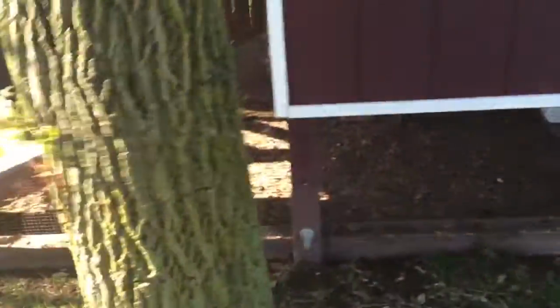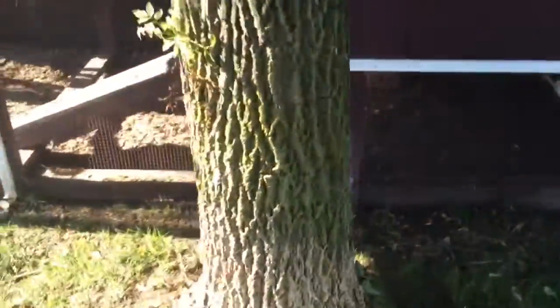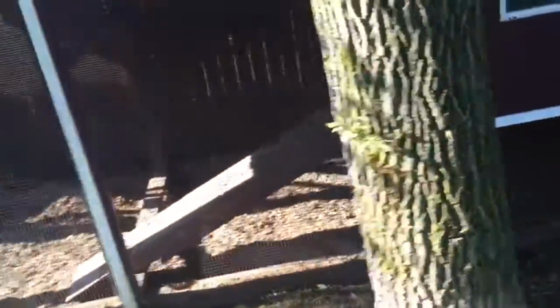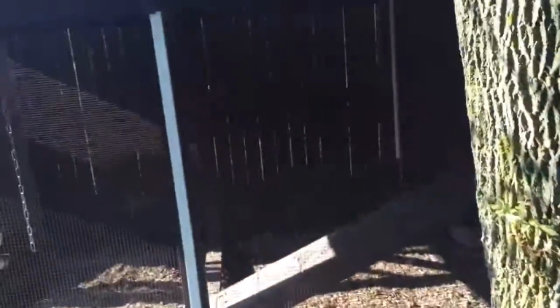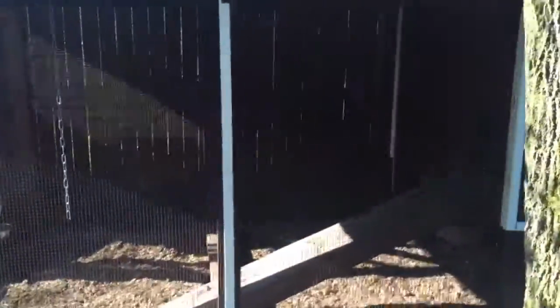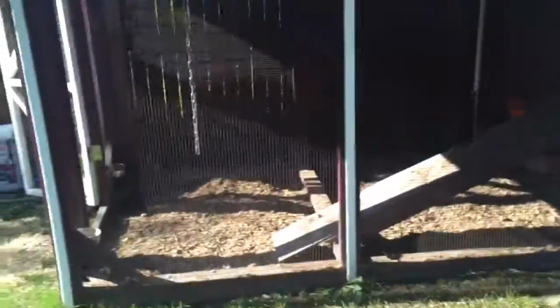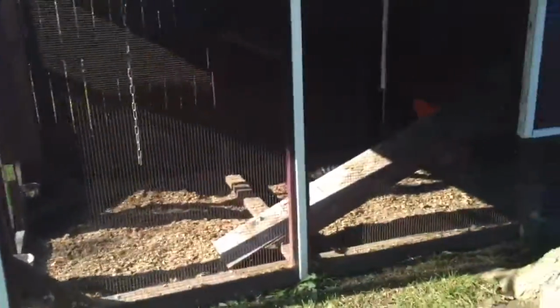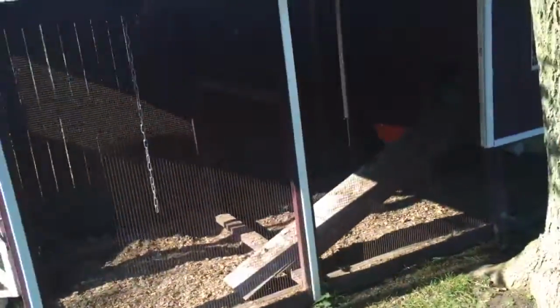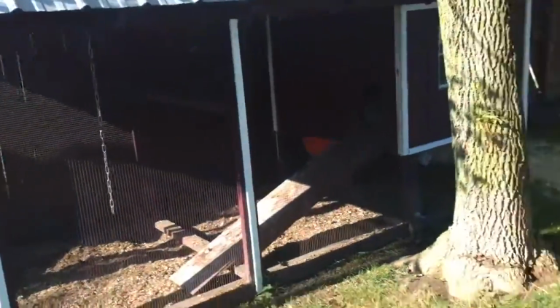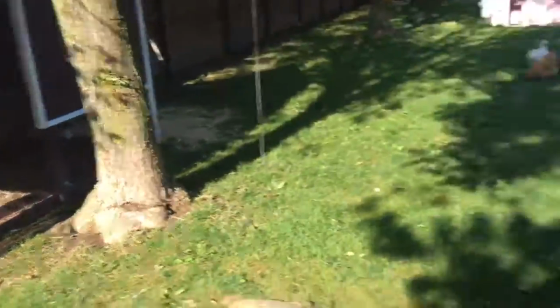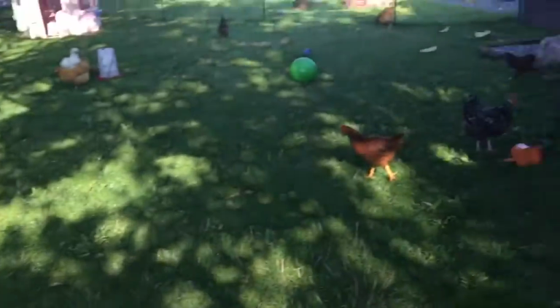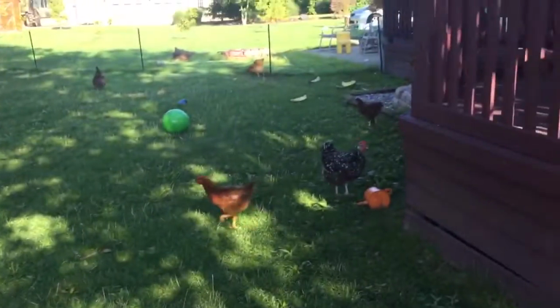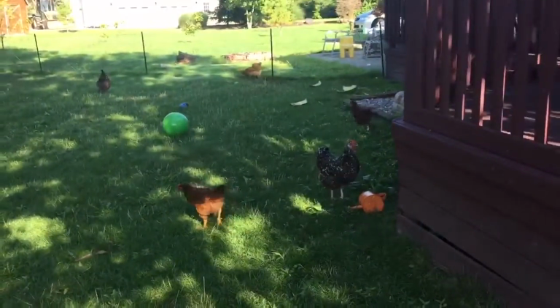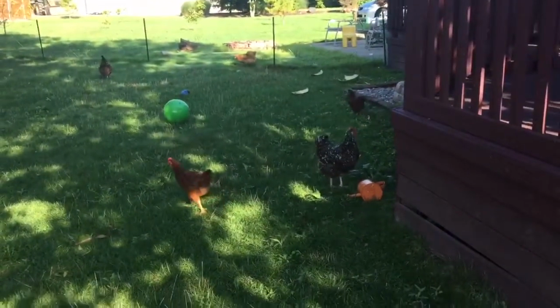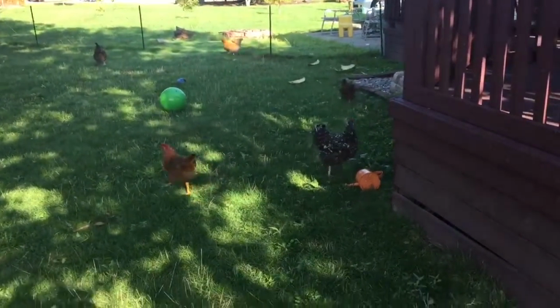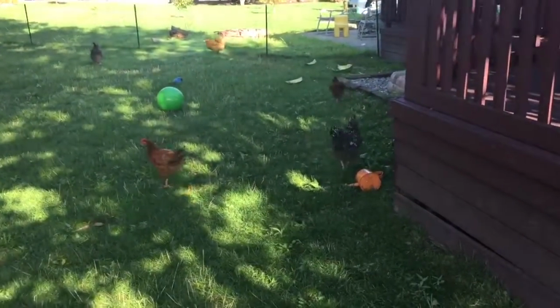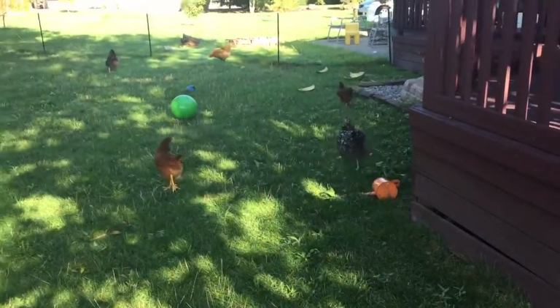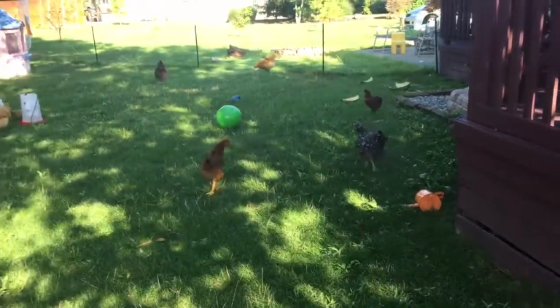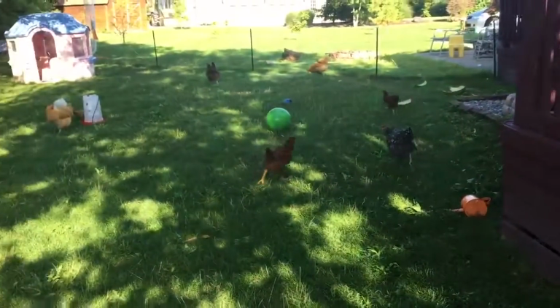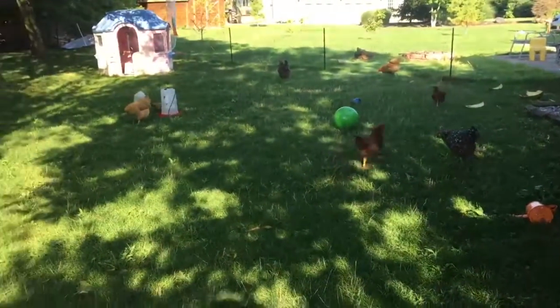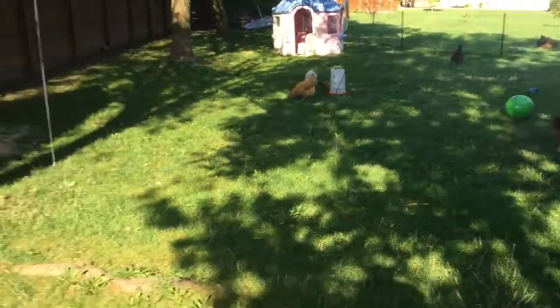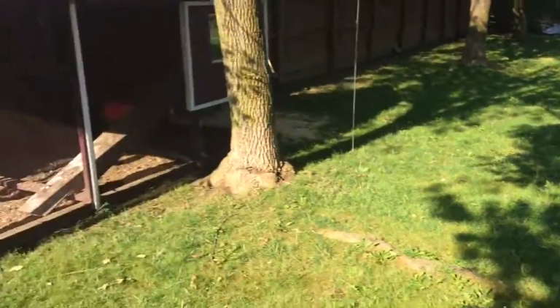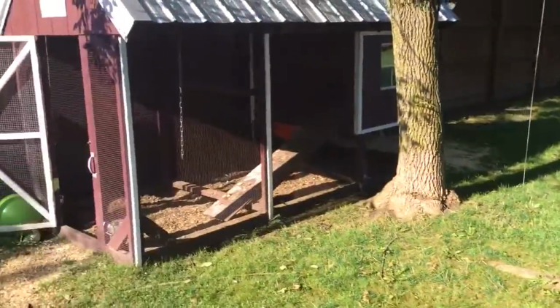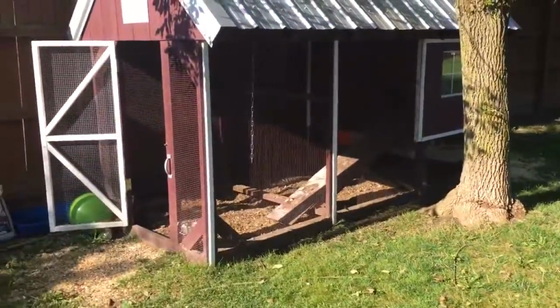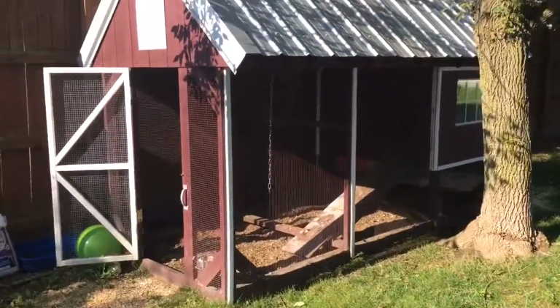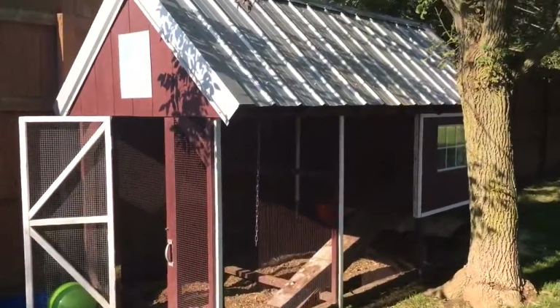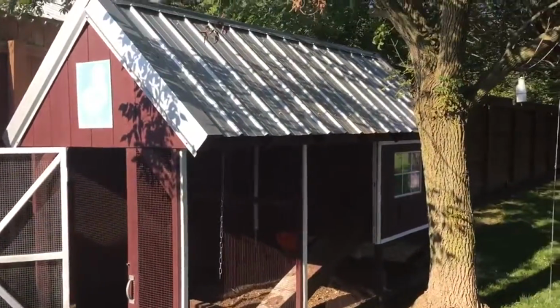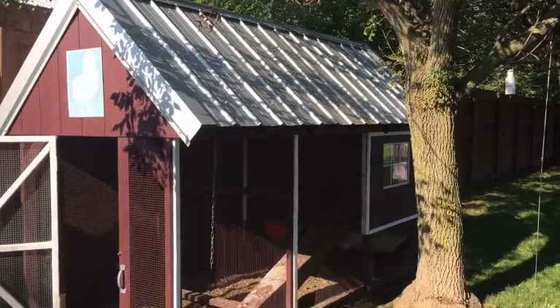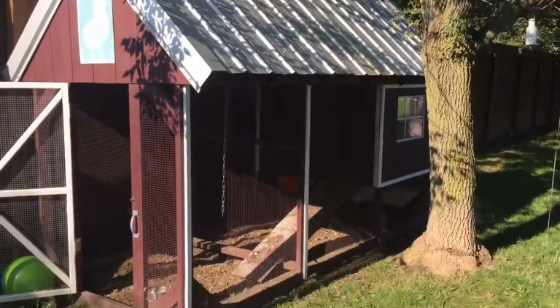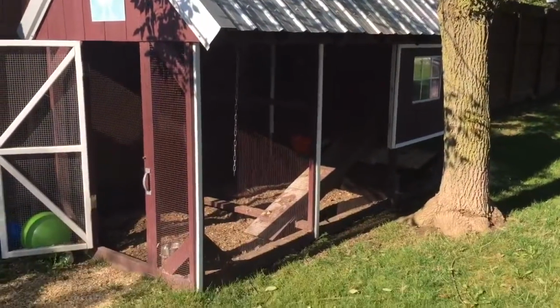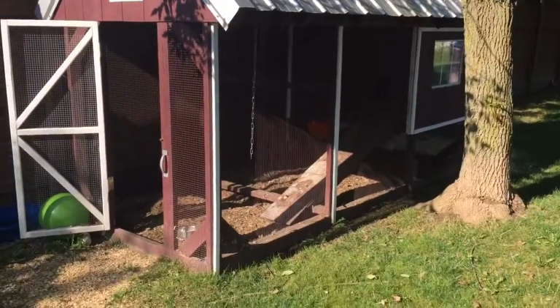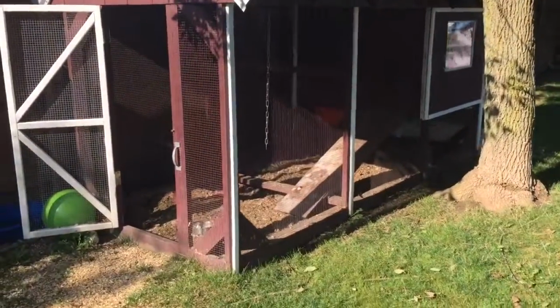And then I tin roofed it. Here is Martha over there — she's very curious. And here is the entire coop. Very simple design.